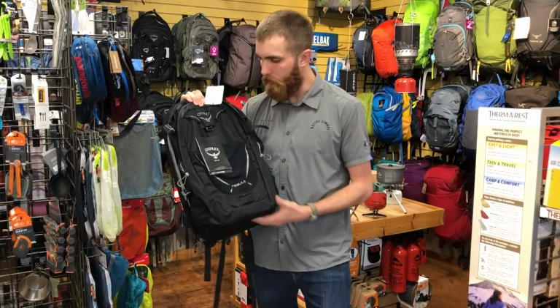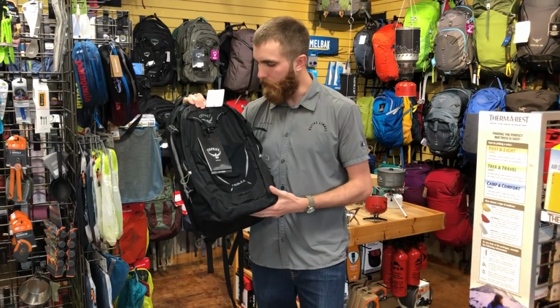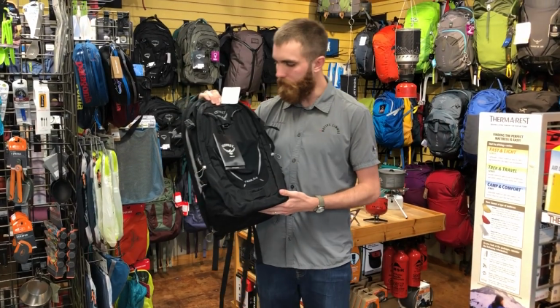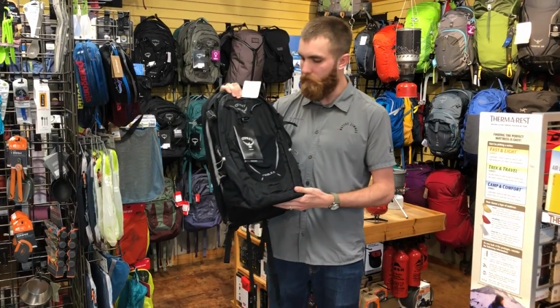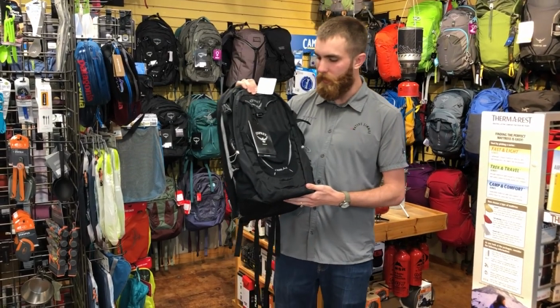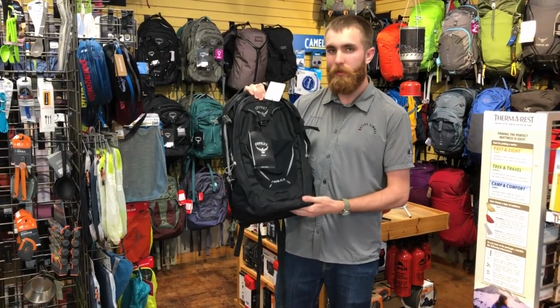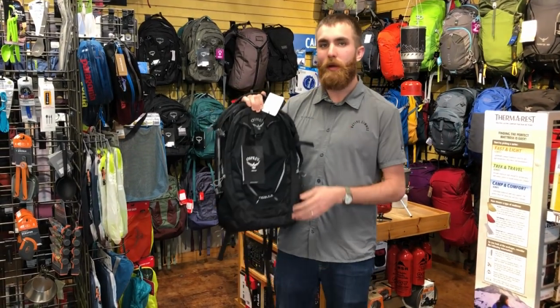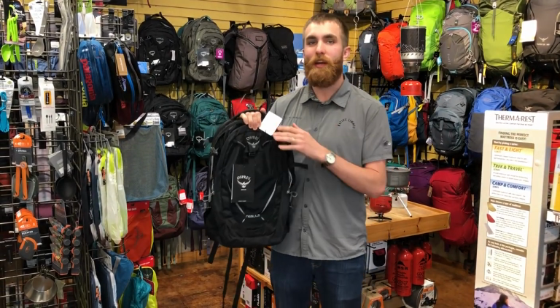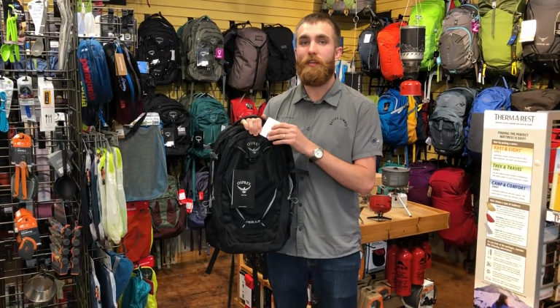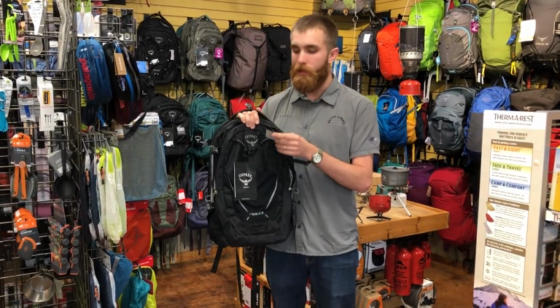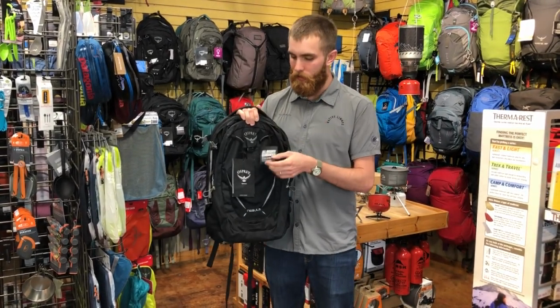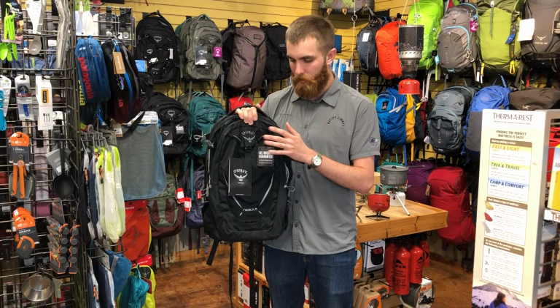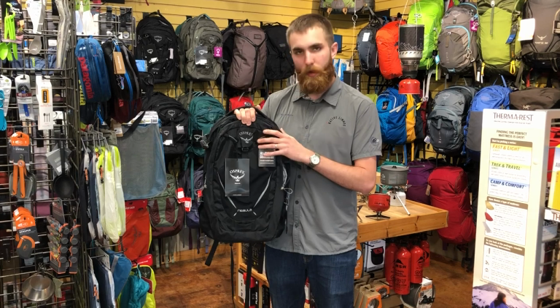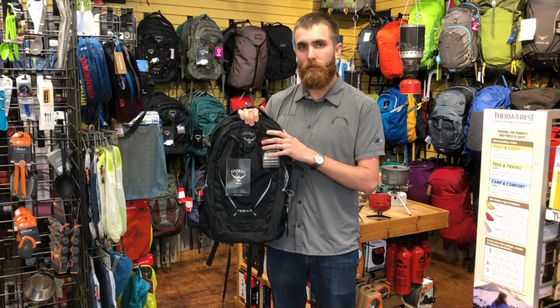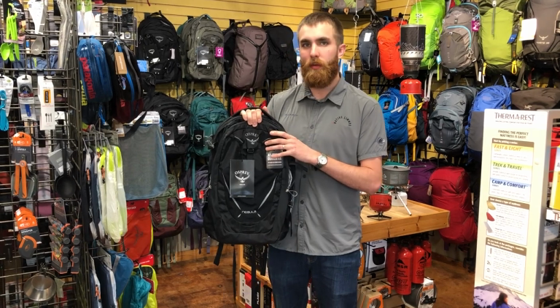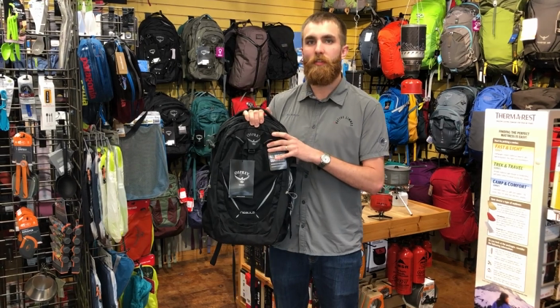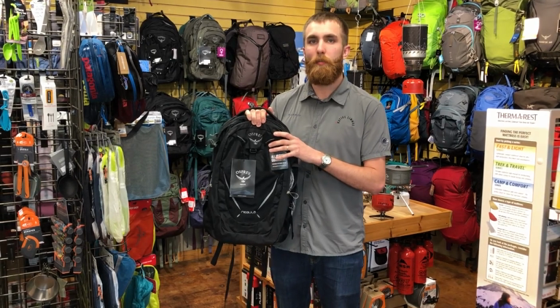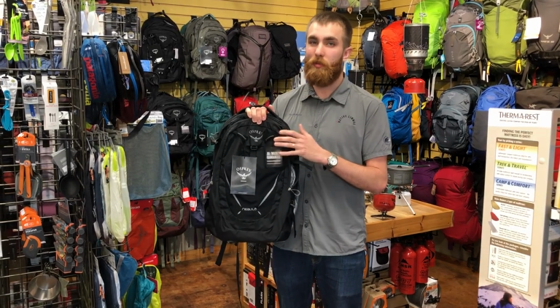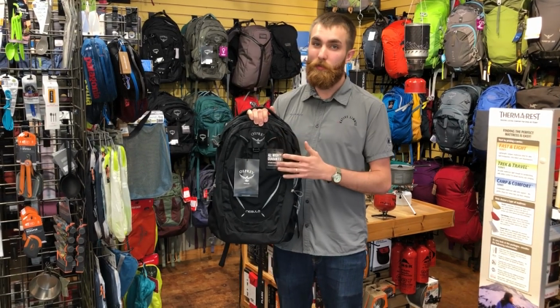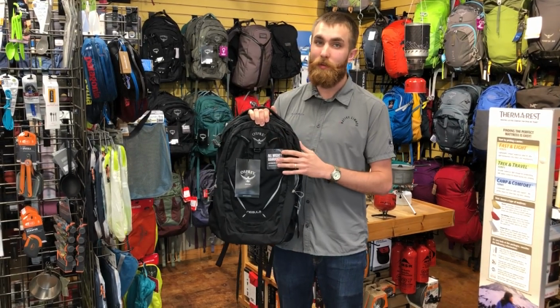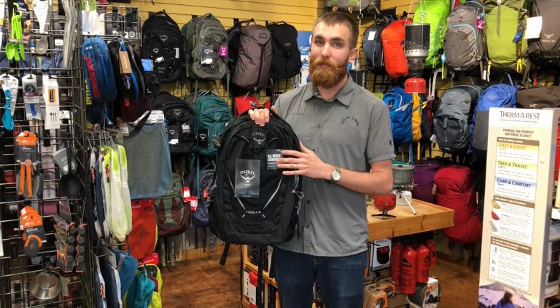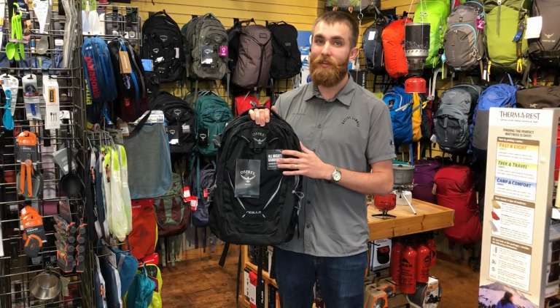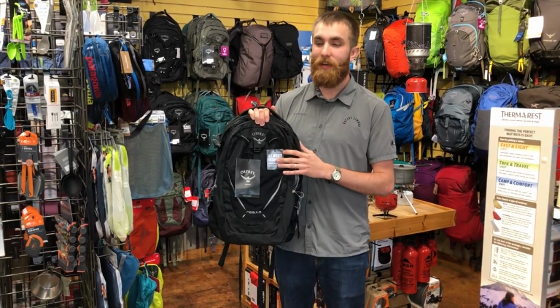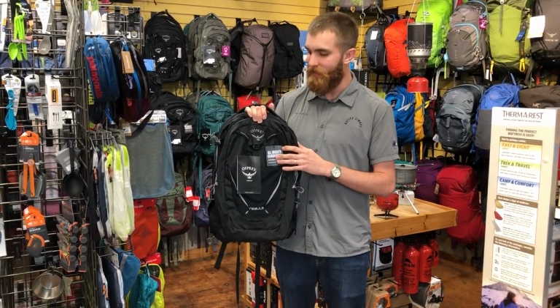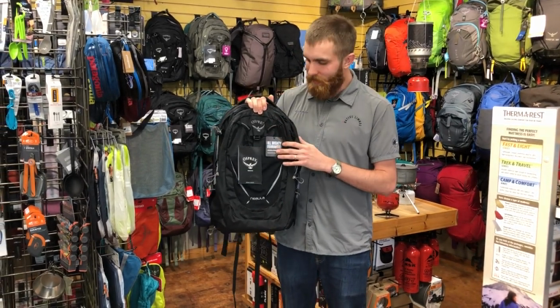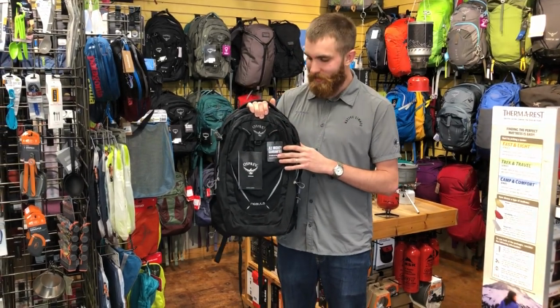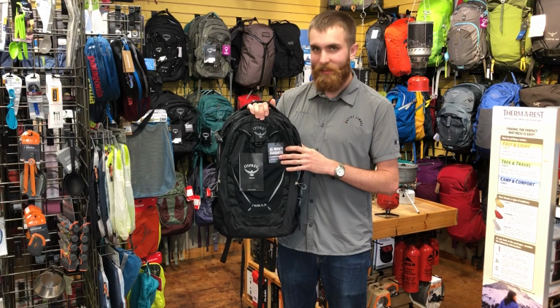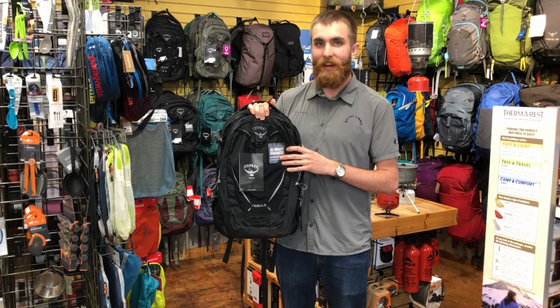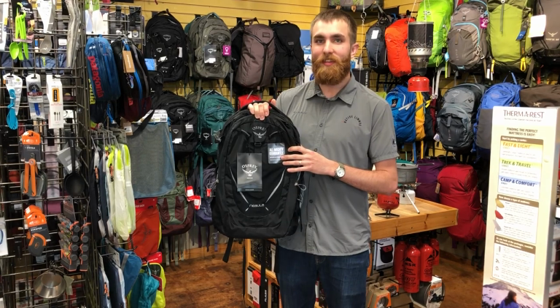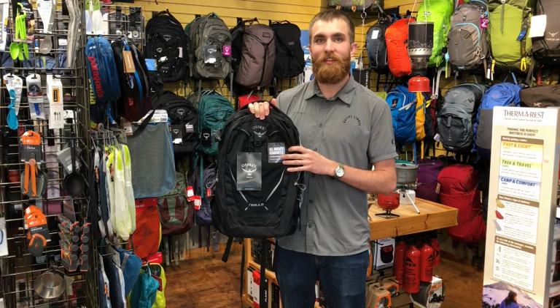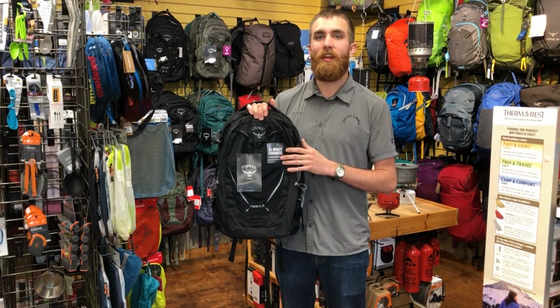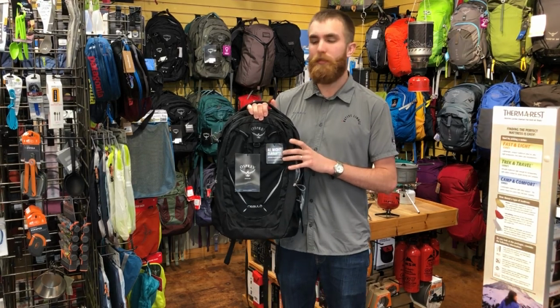This bag is covered by Osprey's Almighty Guarantee along with all their packs. So if anything ever happens, whether it's your fault or a manufacturing defect, send it in and they'll get you taken care of.